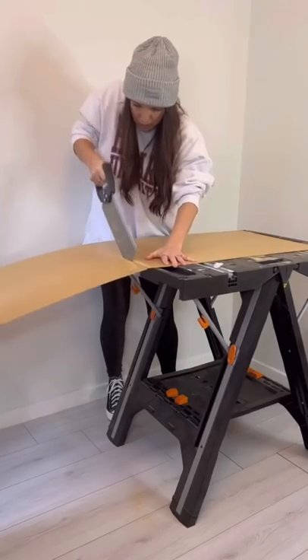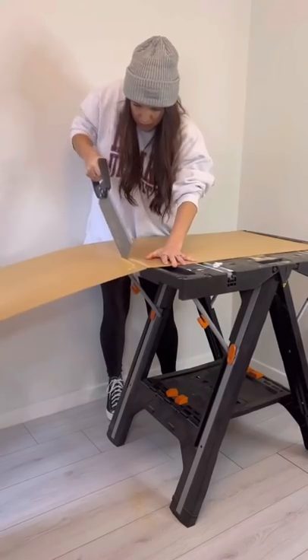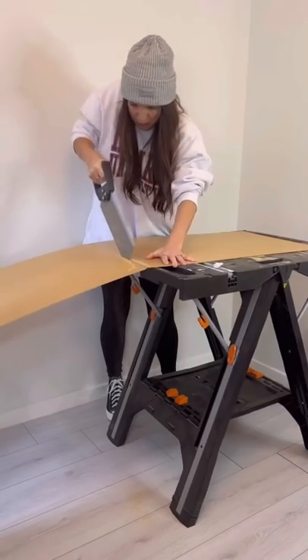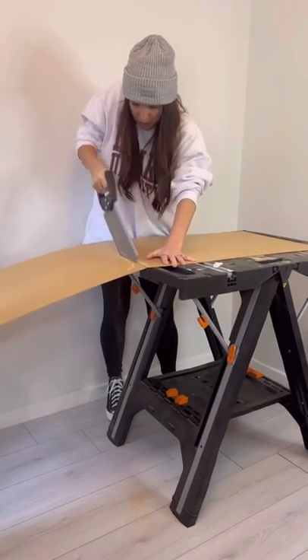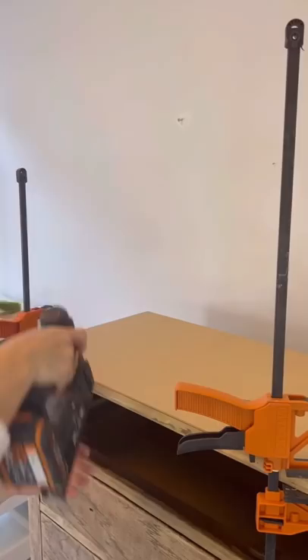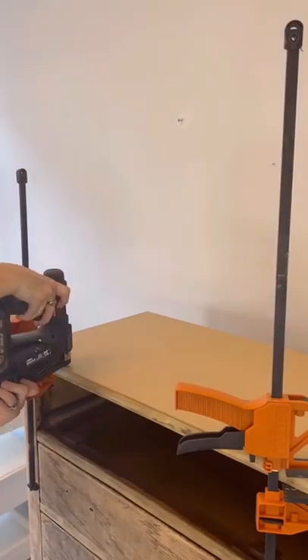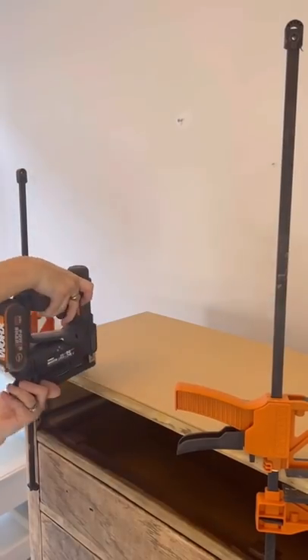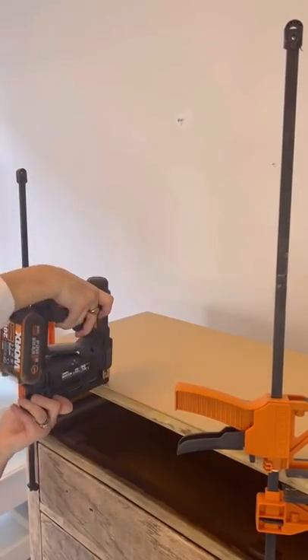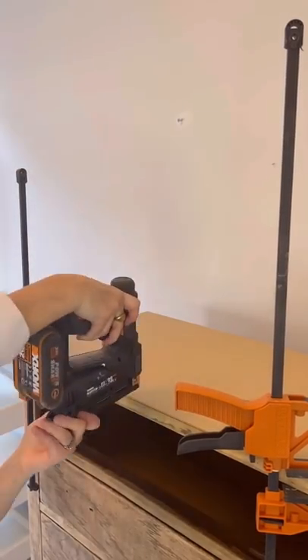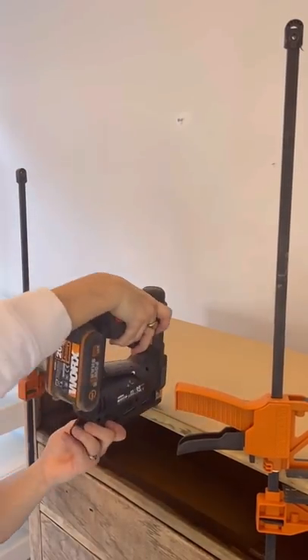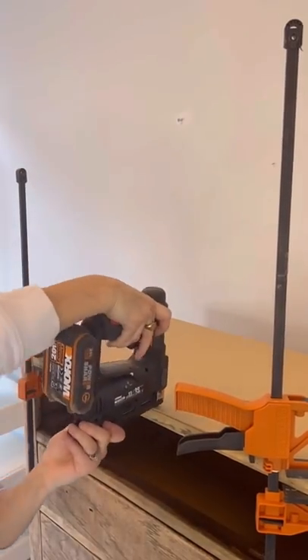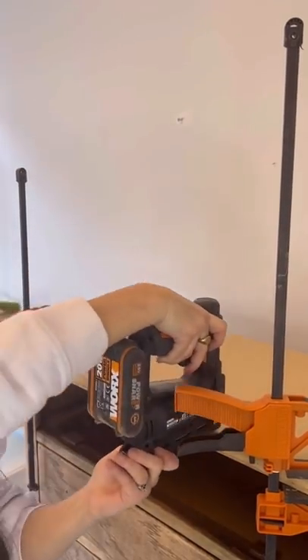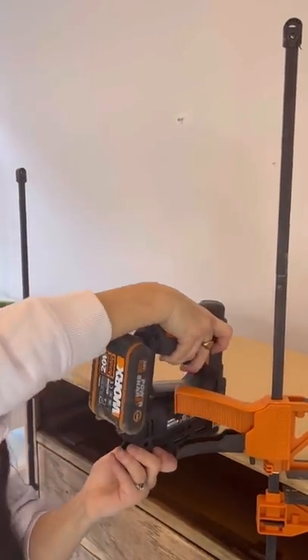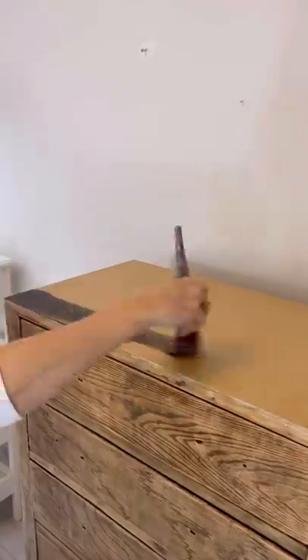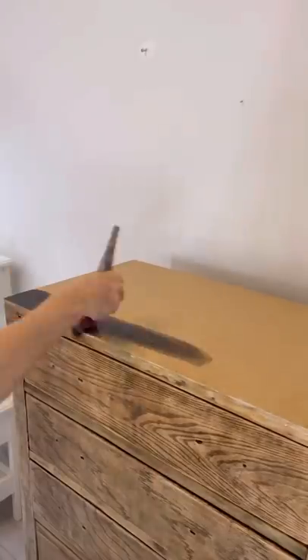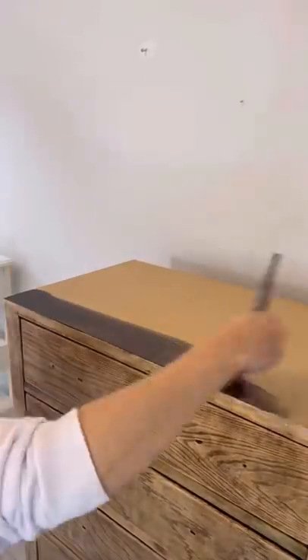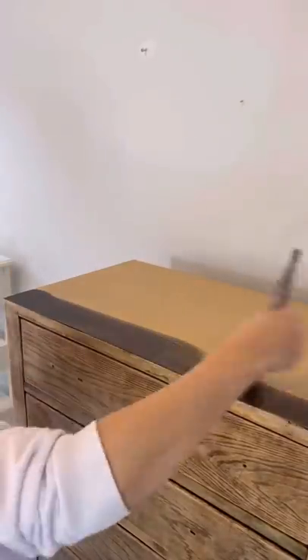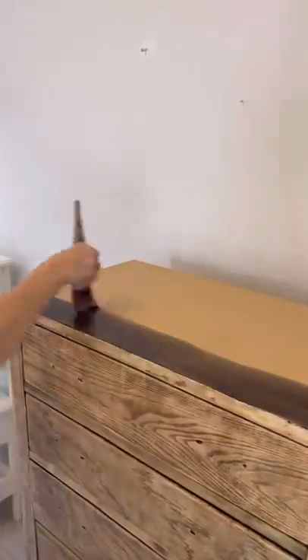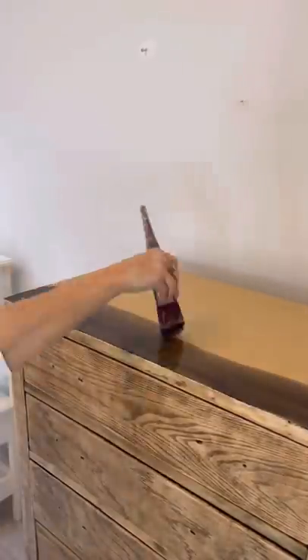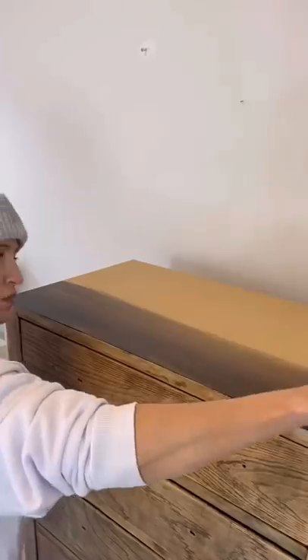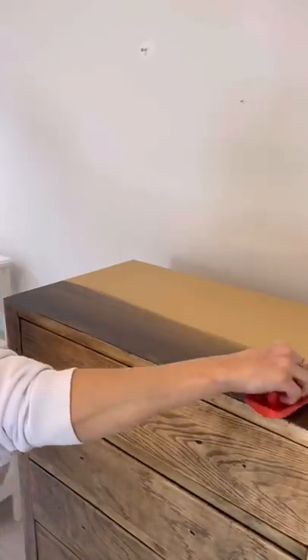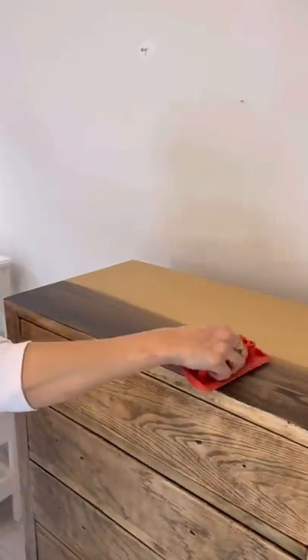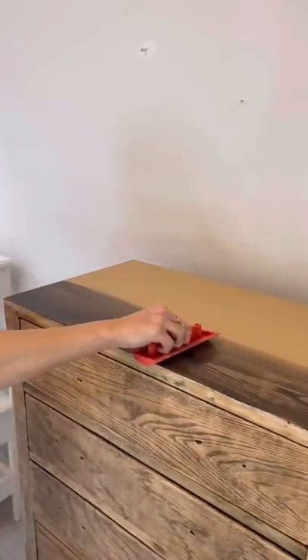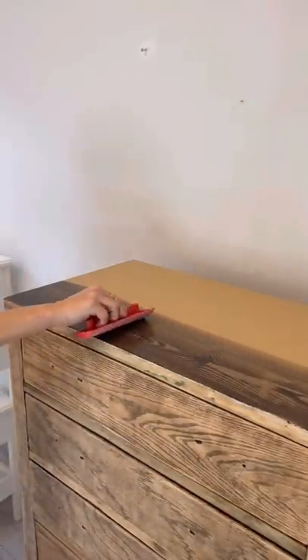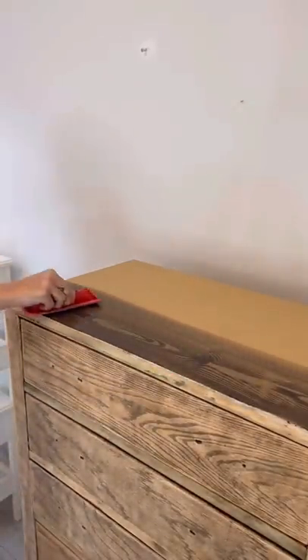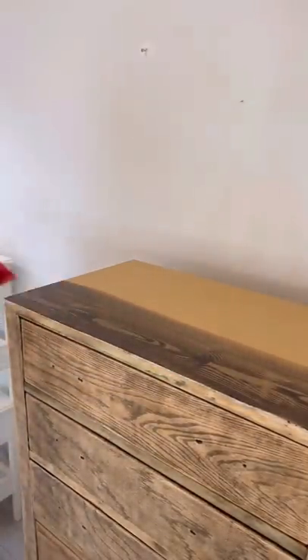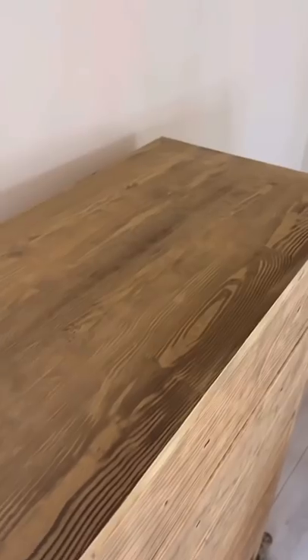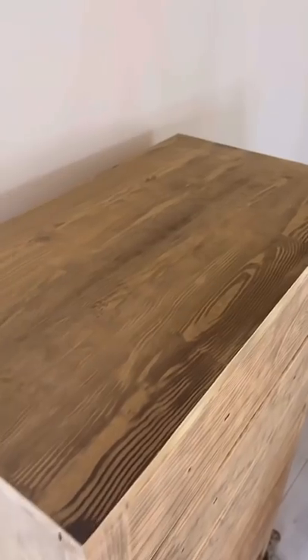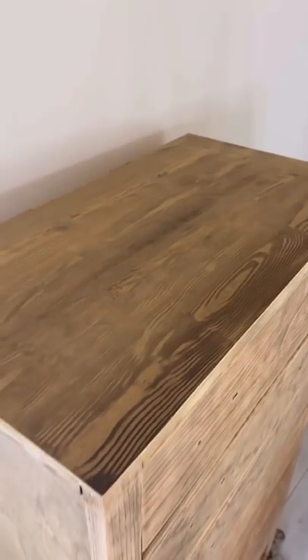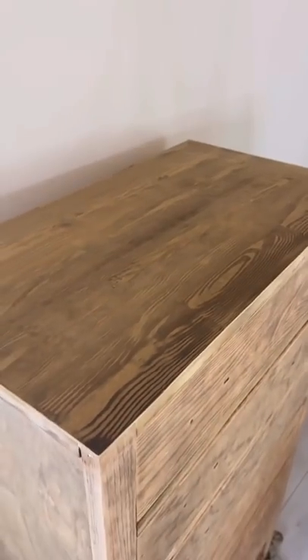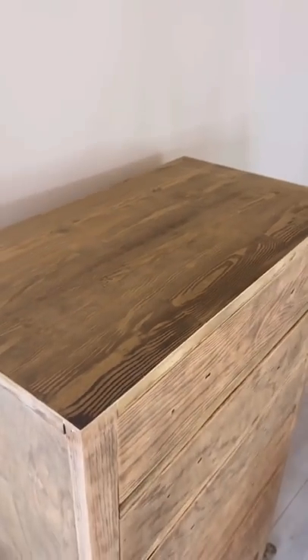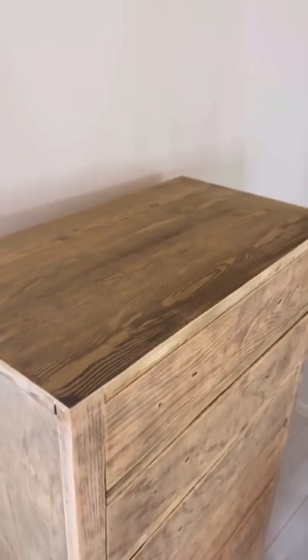Then everywhere was sold out of wood, so I had to improvise. I cut a sheet of MDF, did a paint wash, used a woodgrain tool, and created the perfect fake wood top.